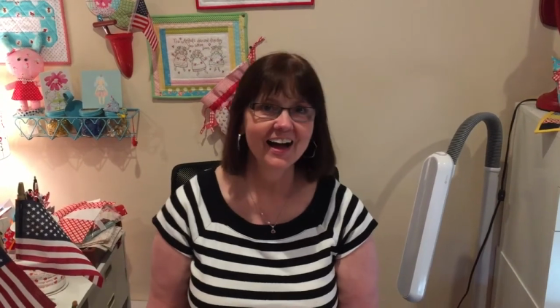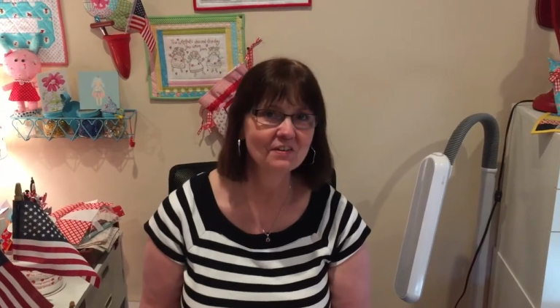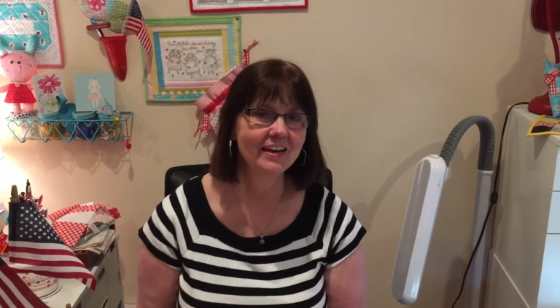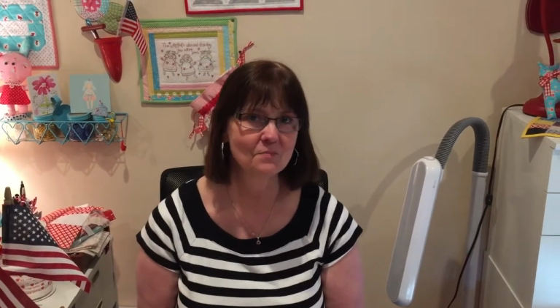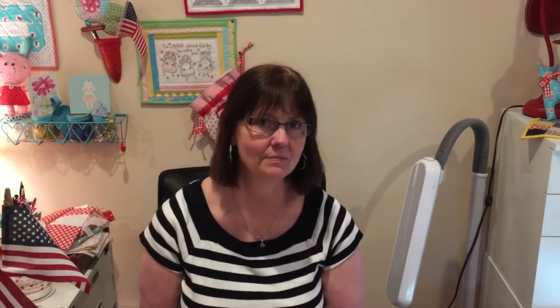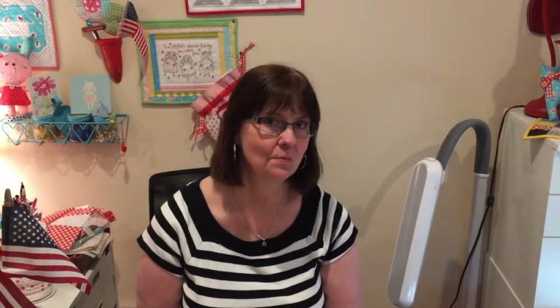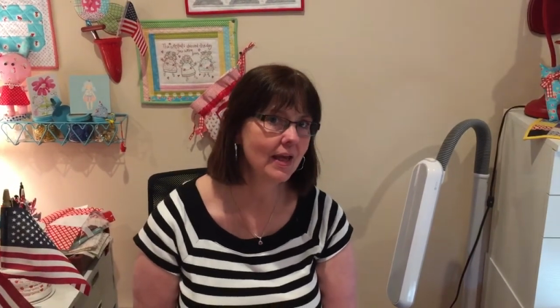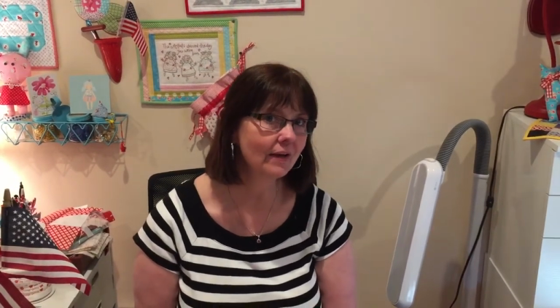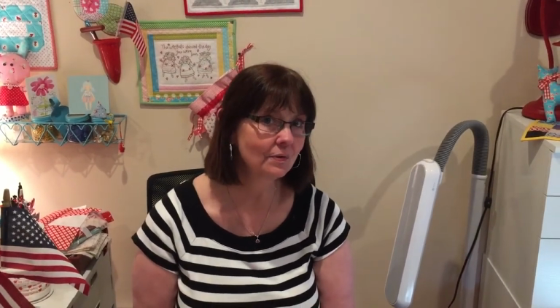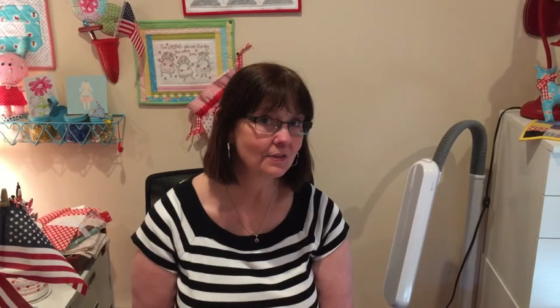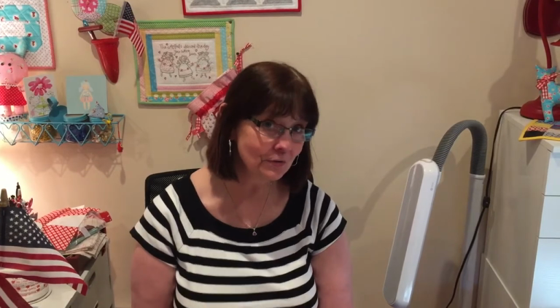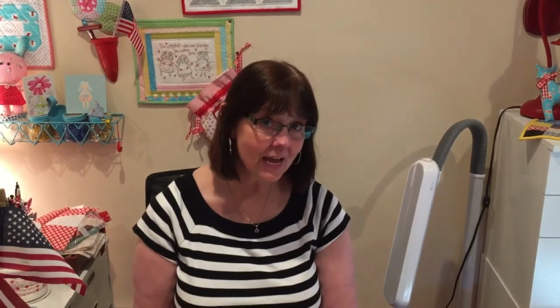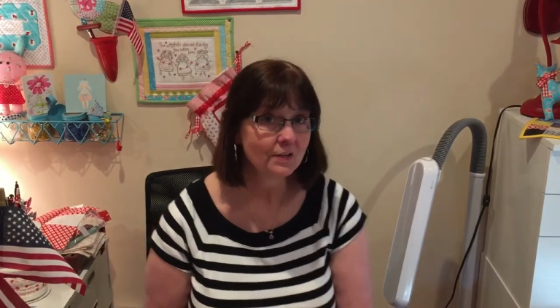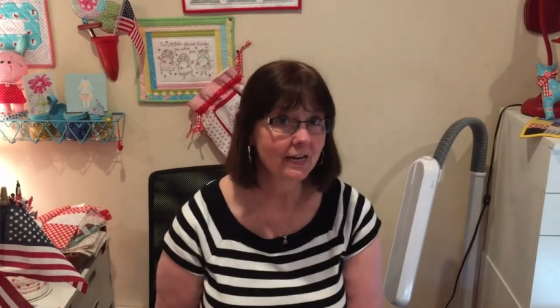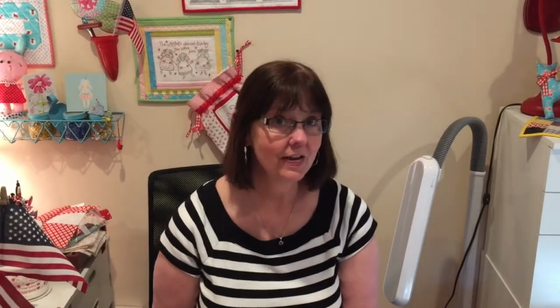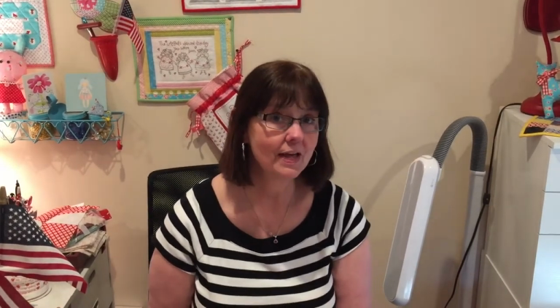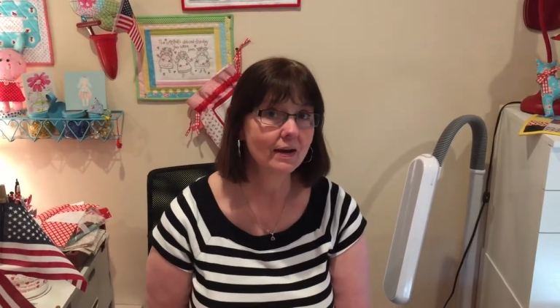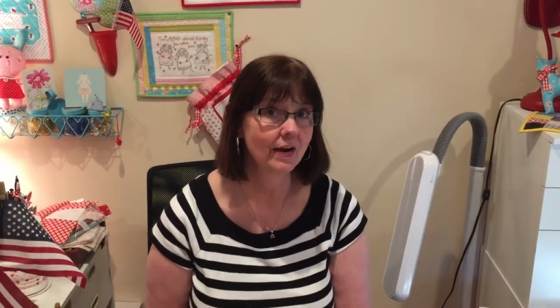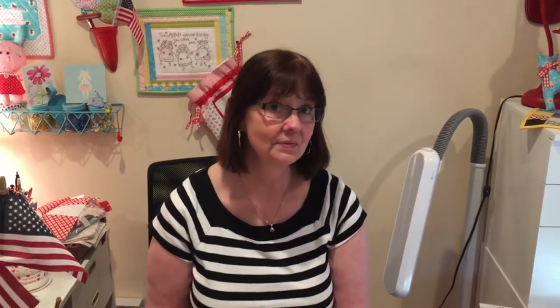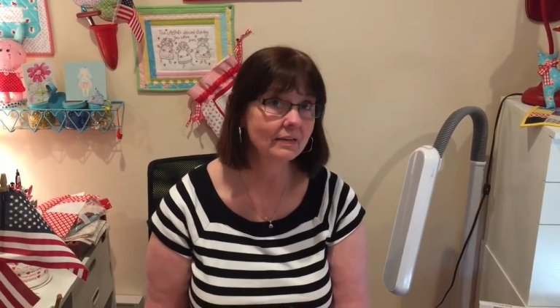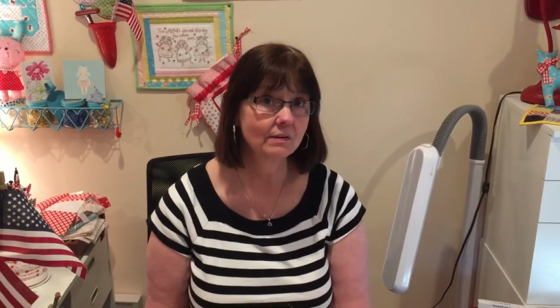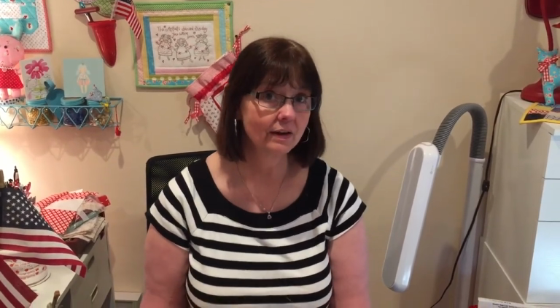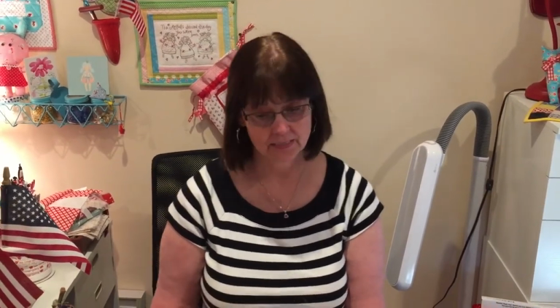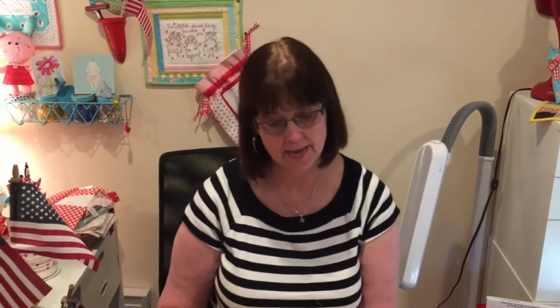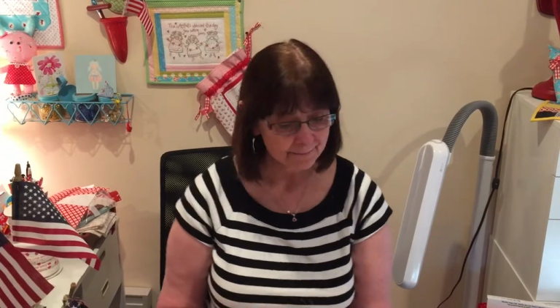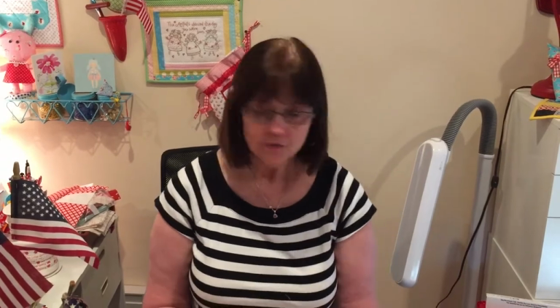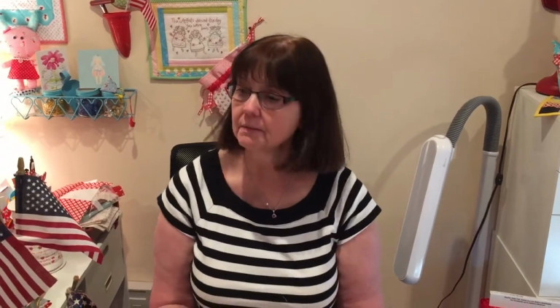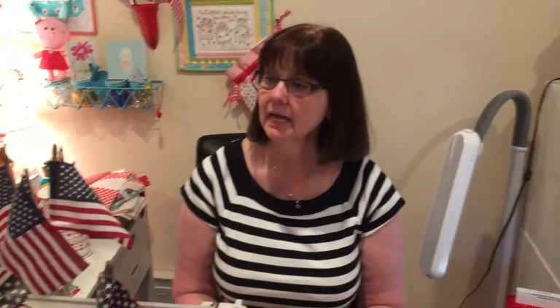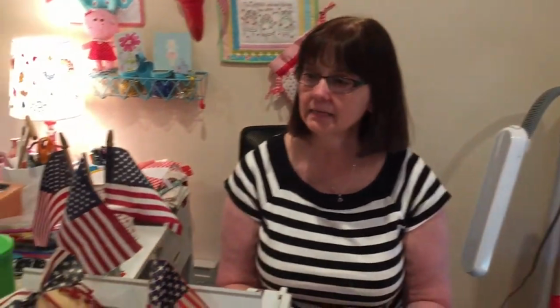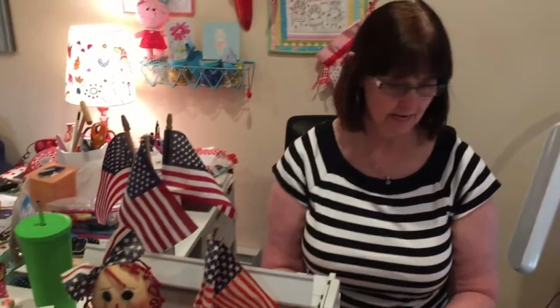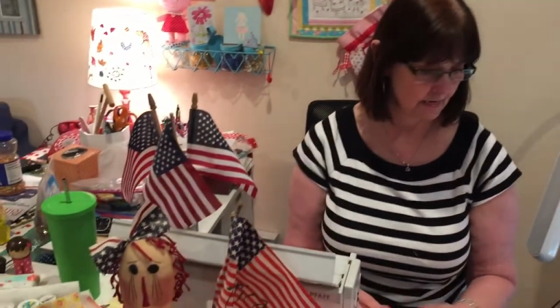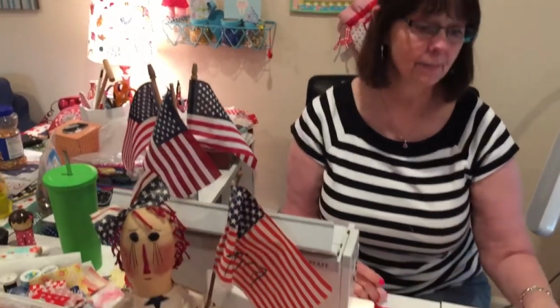Hi everyone, welcome to Monday at the Schoolhouse — on Tuesday. Sorry I didn't do it yesterday, but I forgot it was a holiday, so I thought I would wait till today. We're gonna make flags and I'm gonna show you how to make flags.